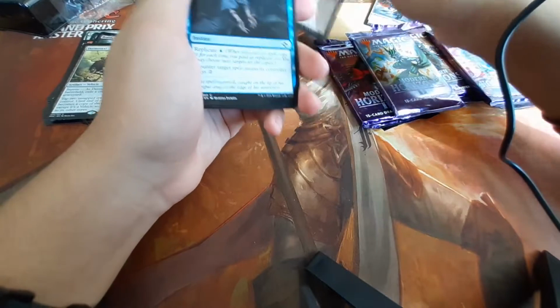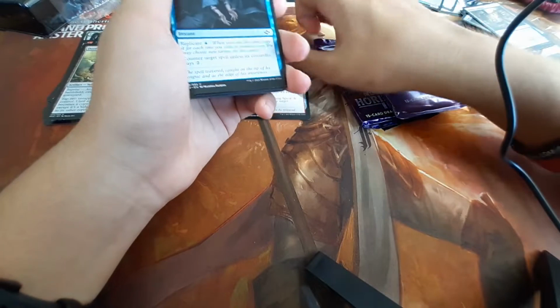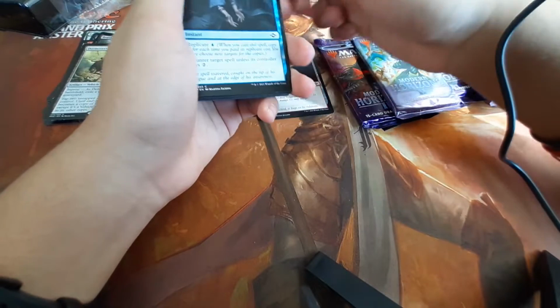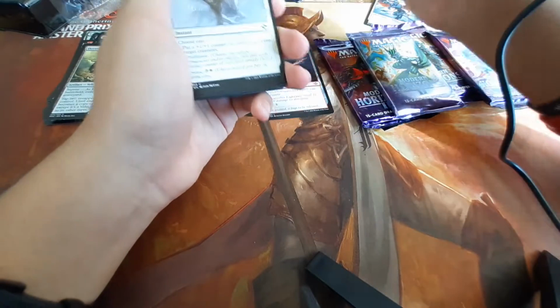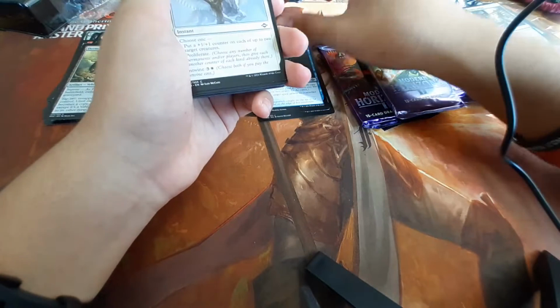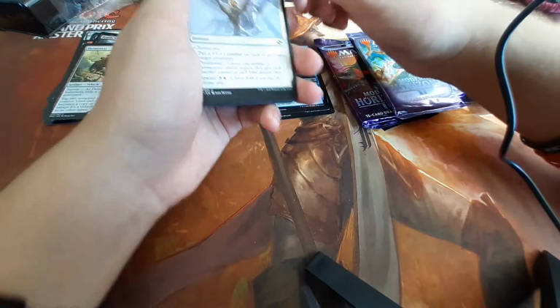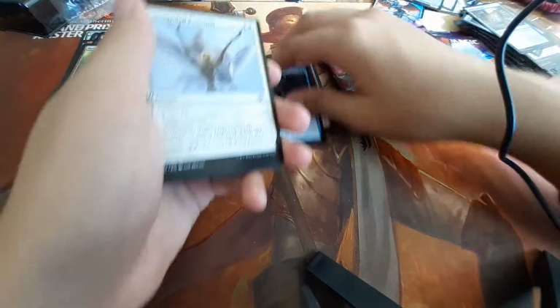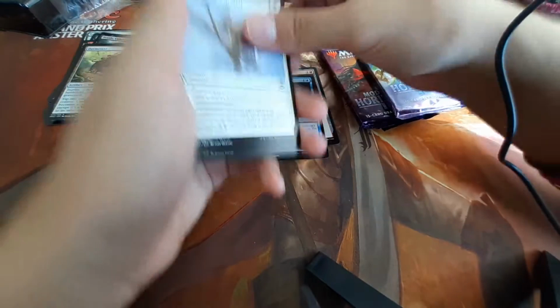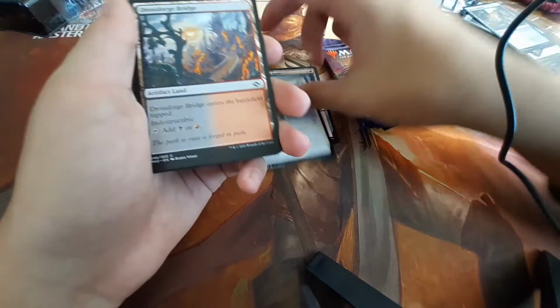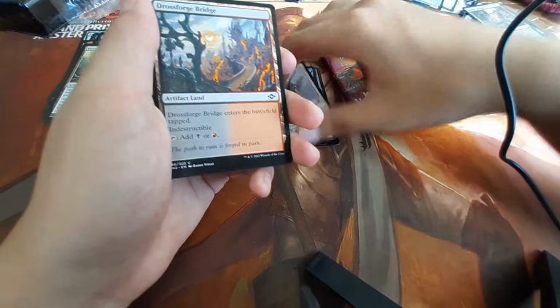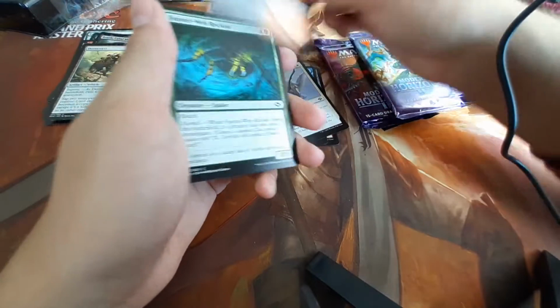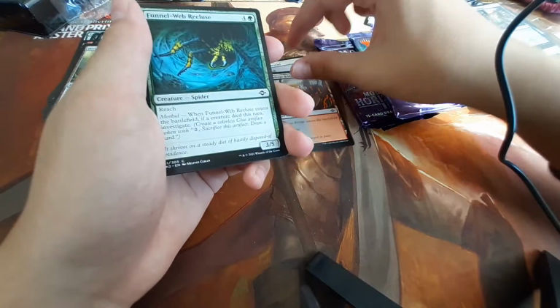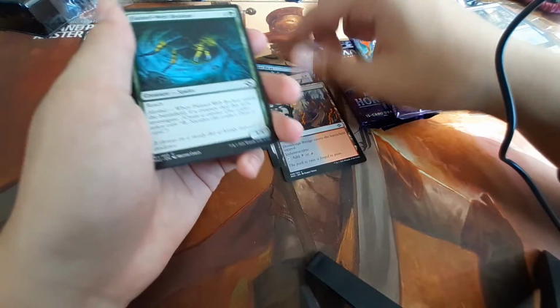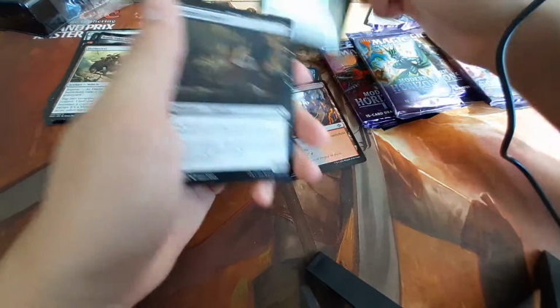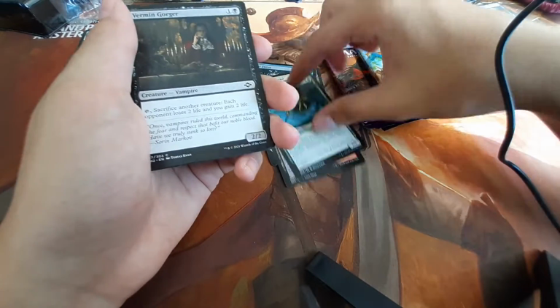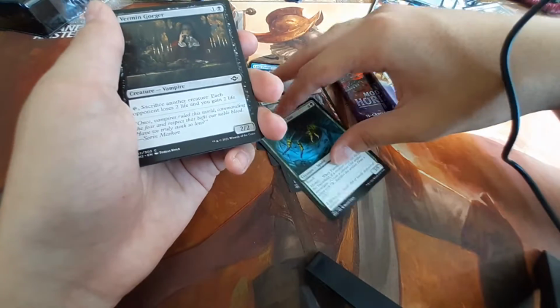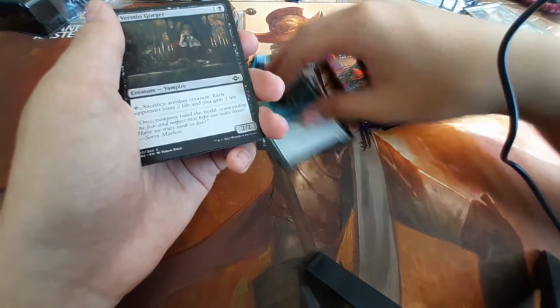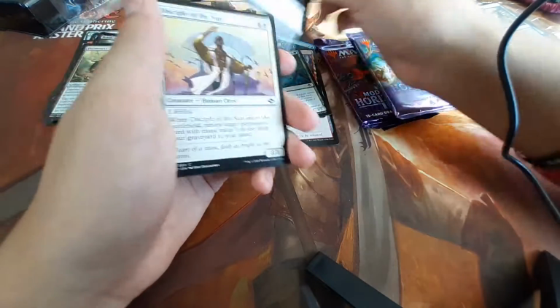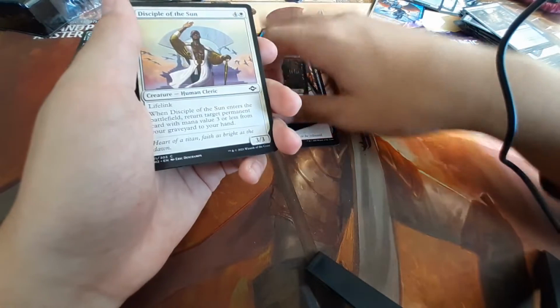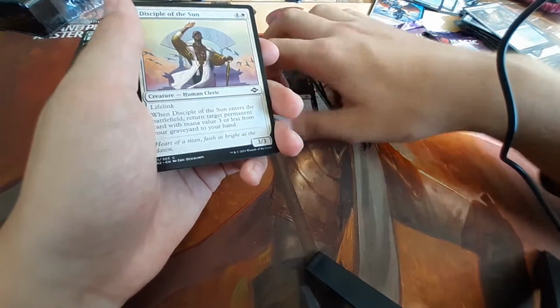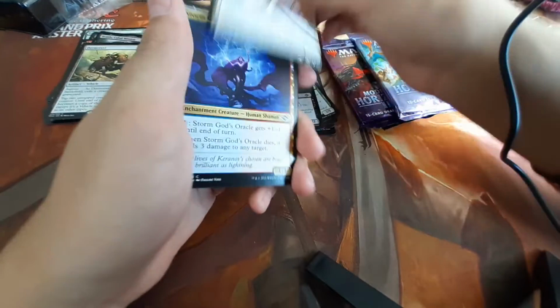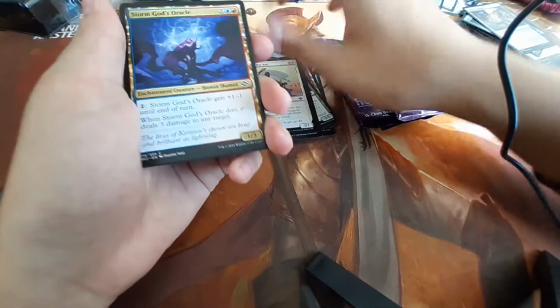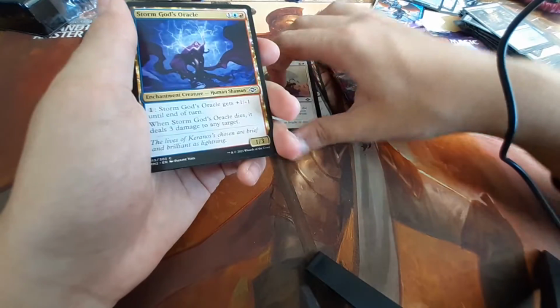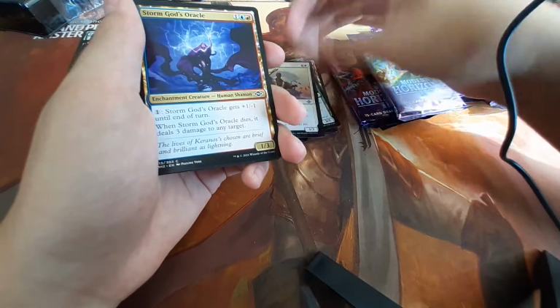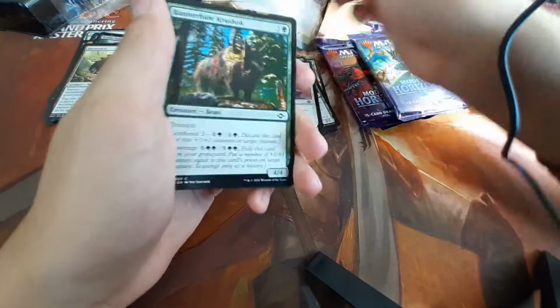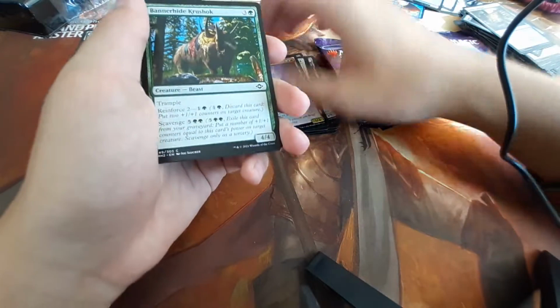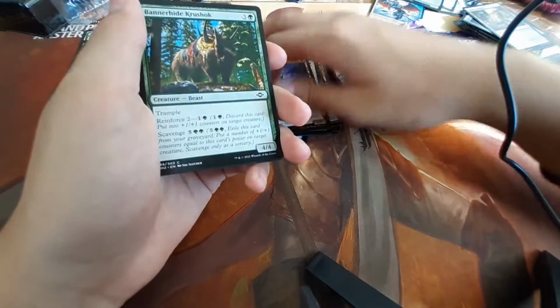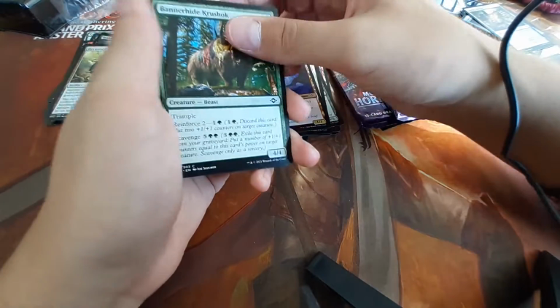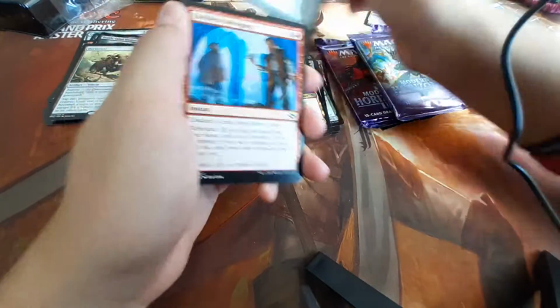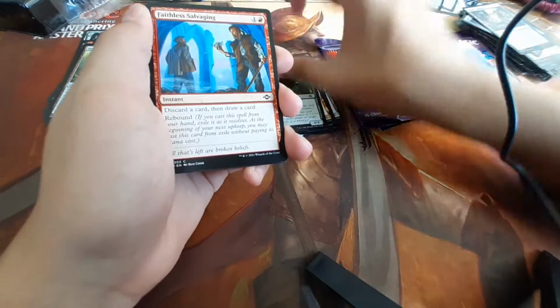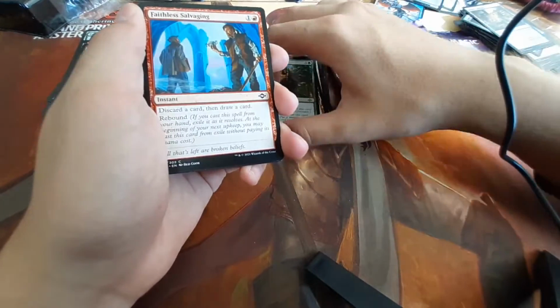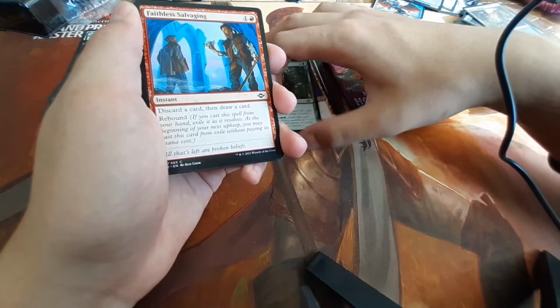Pack 2: Lightning Spear. Loose Focus. Unbounded Potential. Trost Forge Bridge. Funnel Web Recluse. Vermingorger. Disciple of the Sun. Storm God's Oracle. Panerhide Kushok. And the tenth common: Faithless Salvaging.